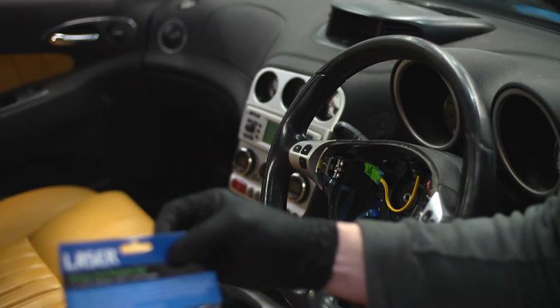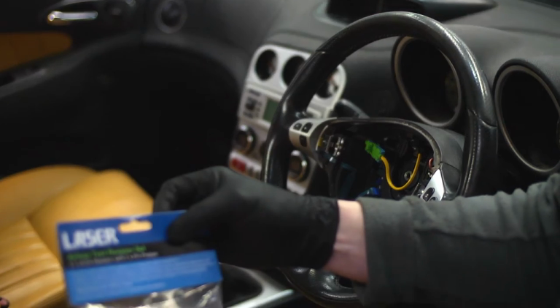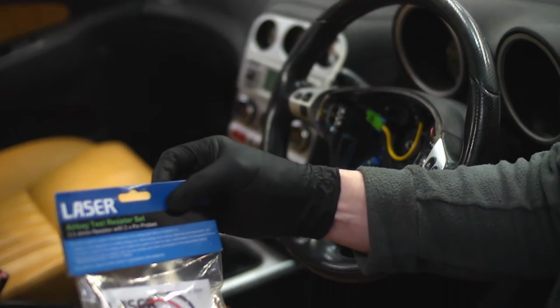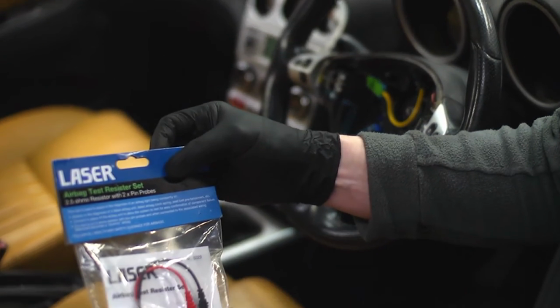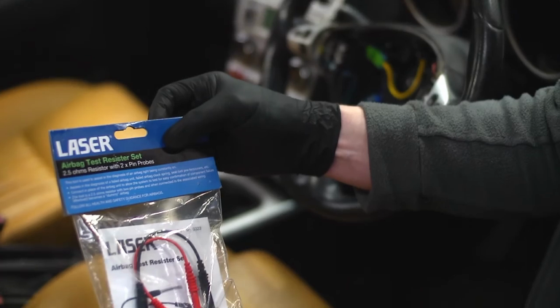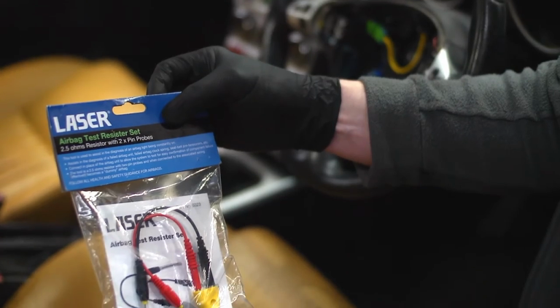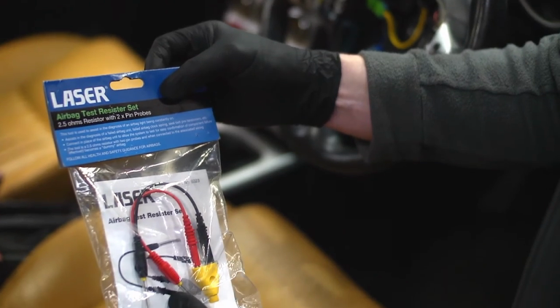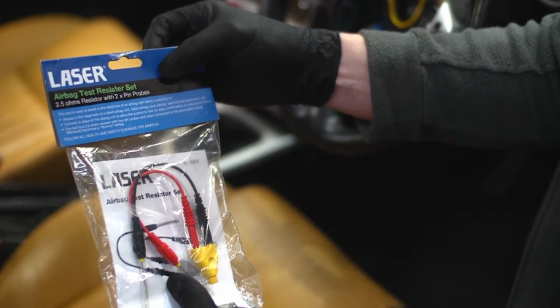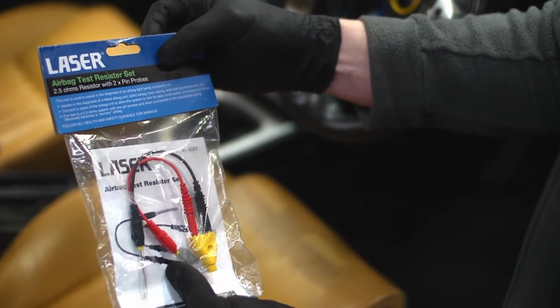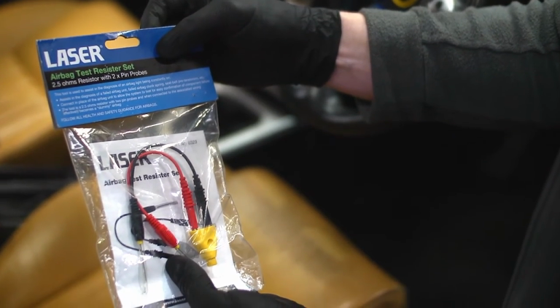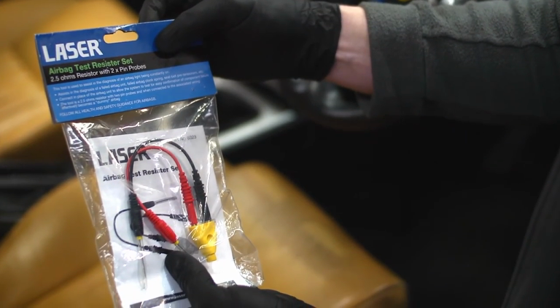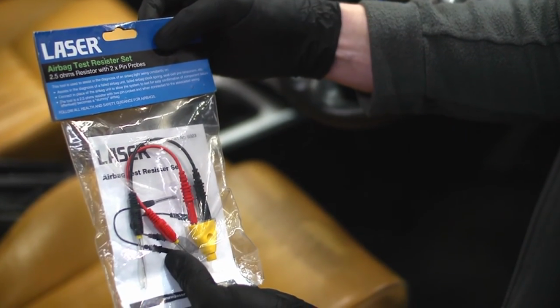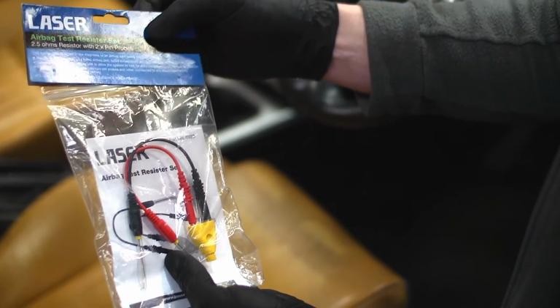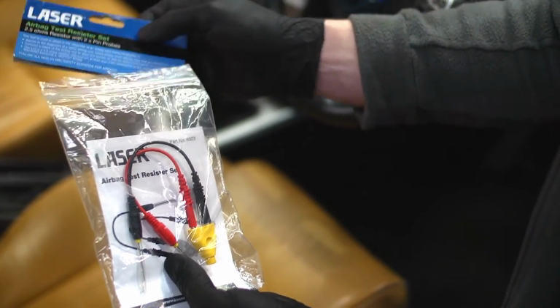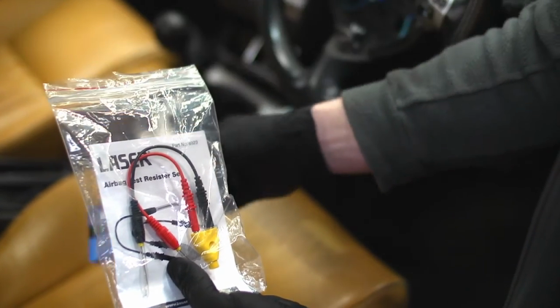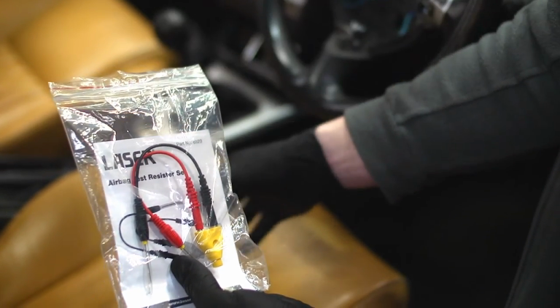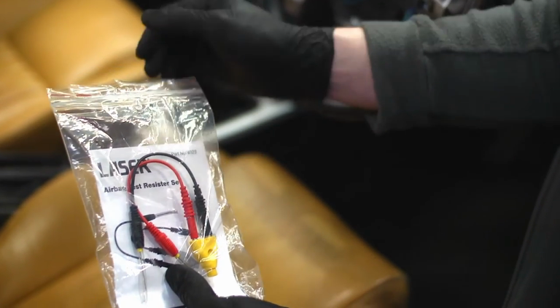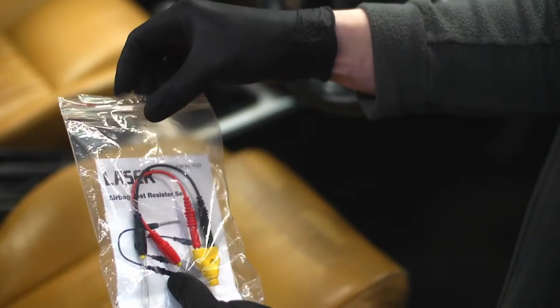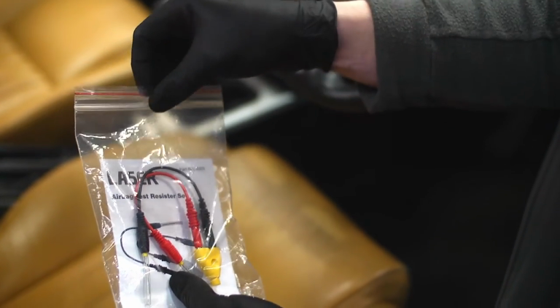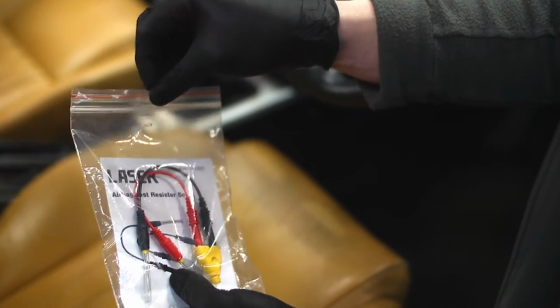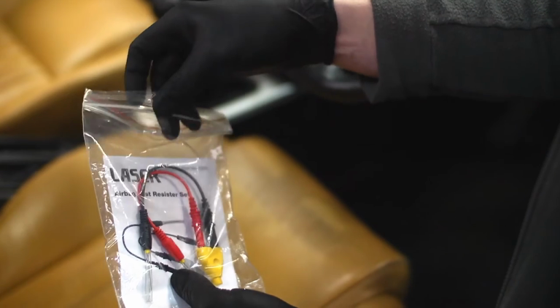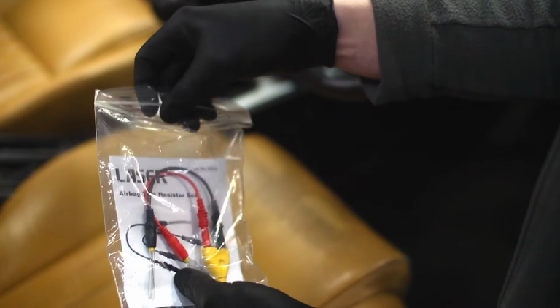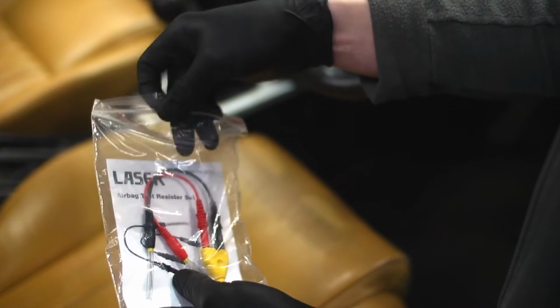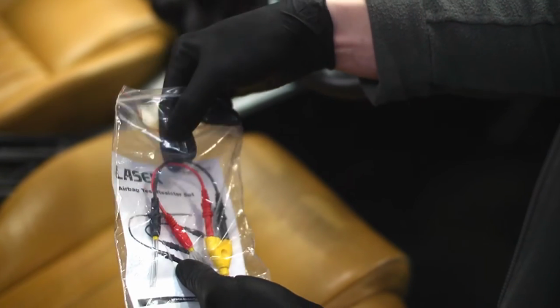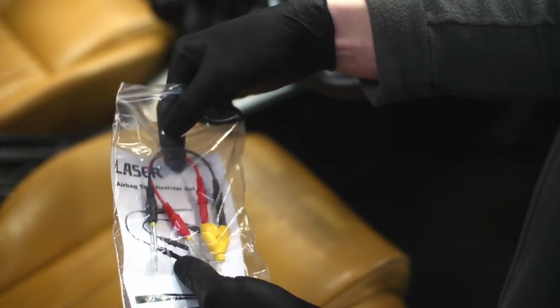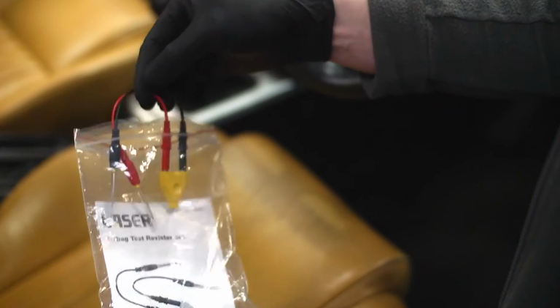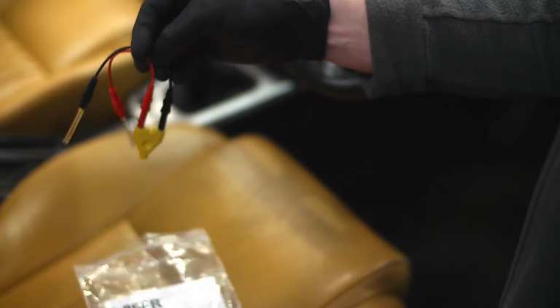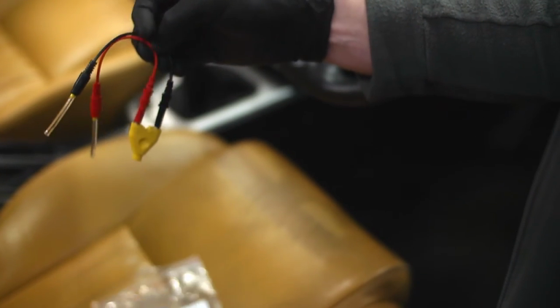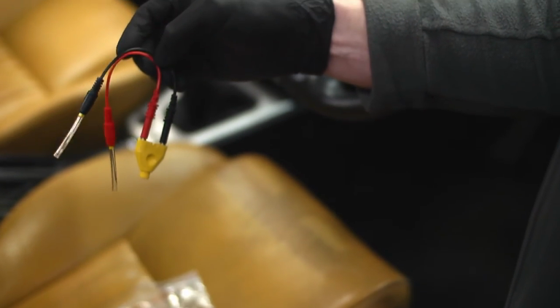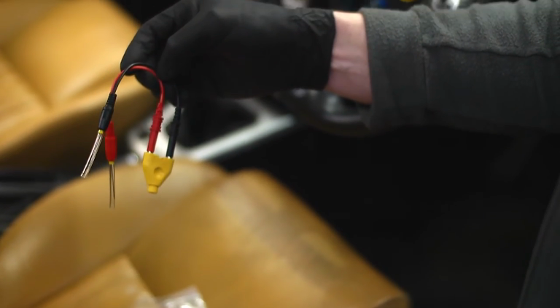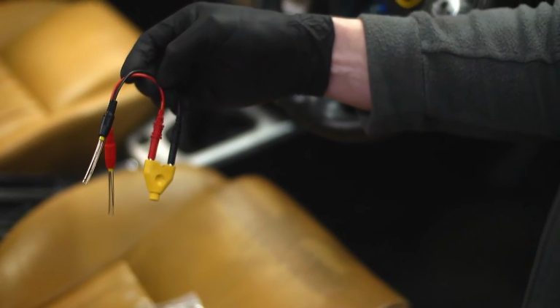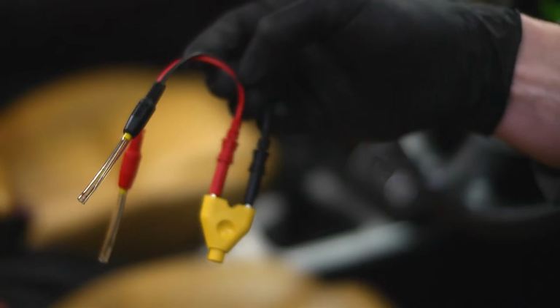The tool effectively becomes a dummy airbag and allows the vehicle's diagnostic system to identify the fault. It is used in conjunction with a suitable code reader.